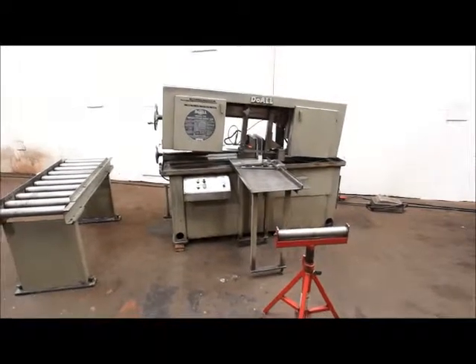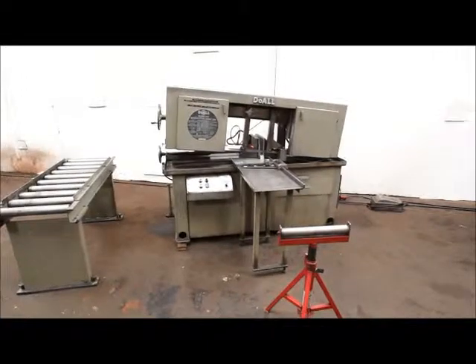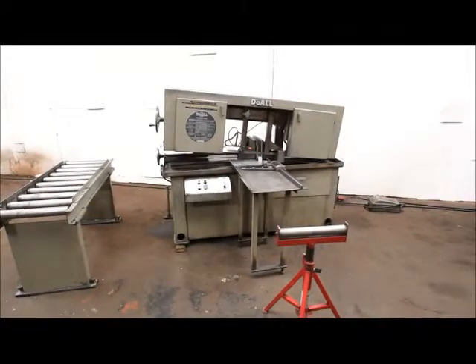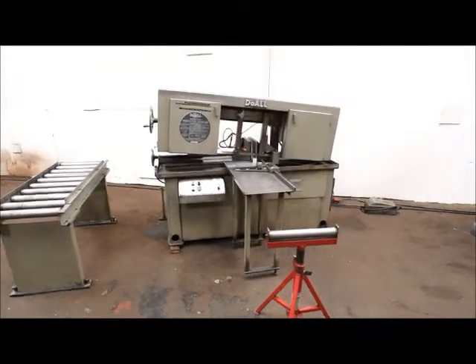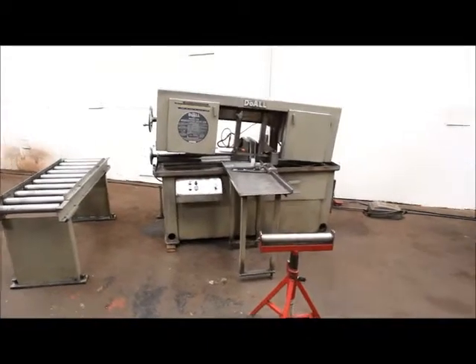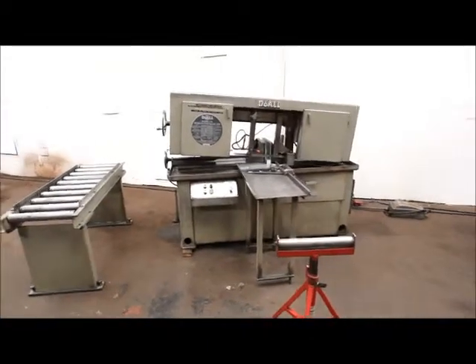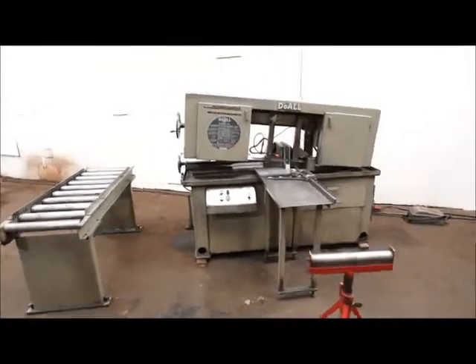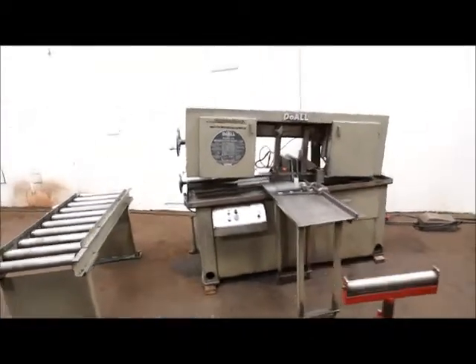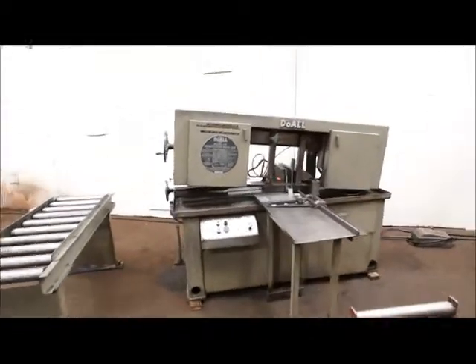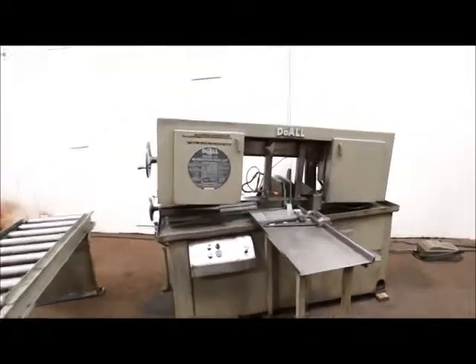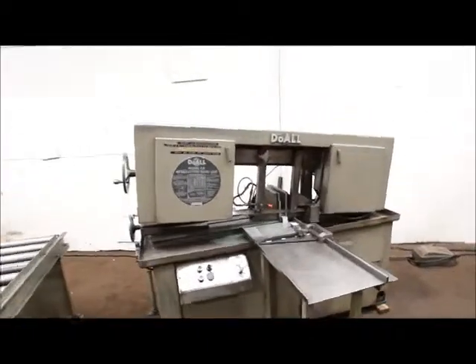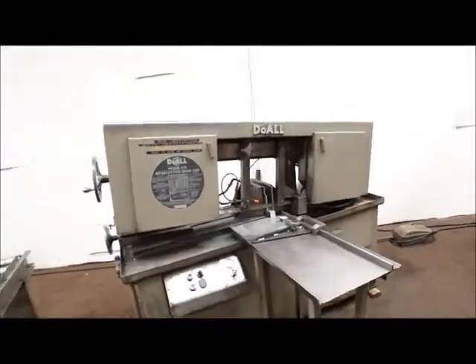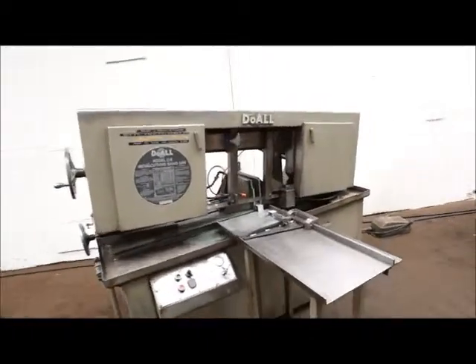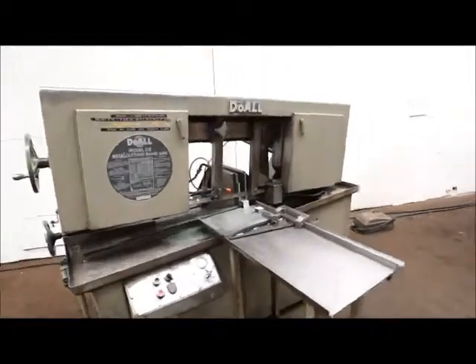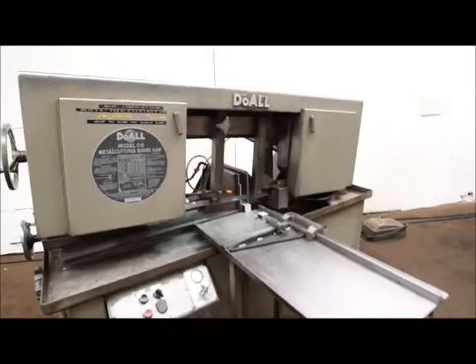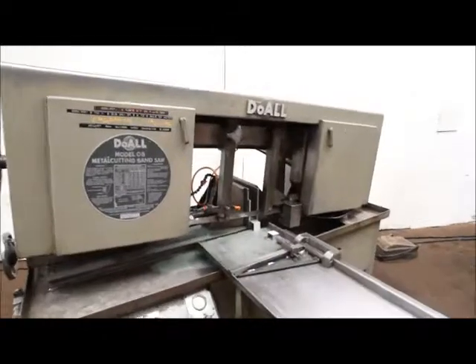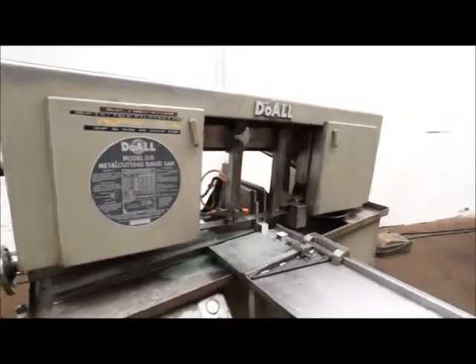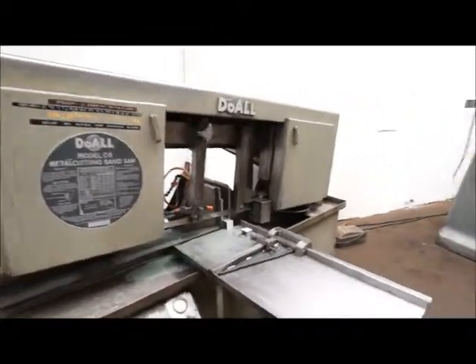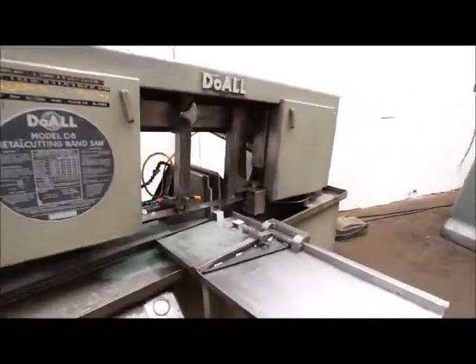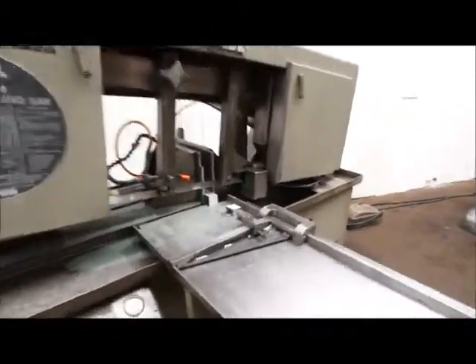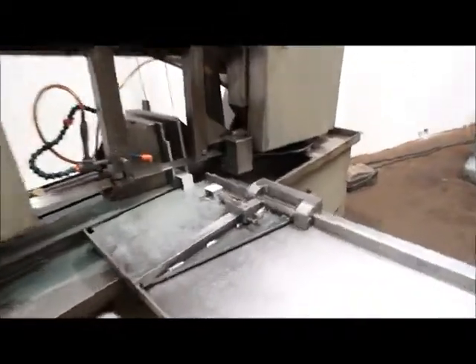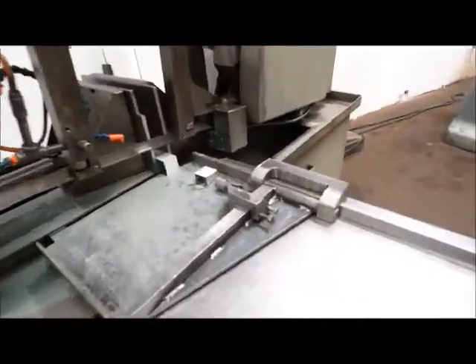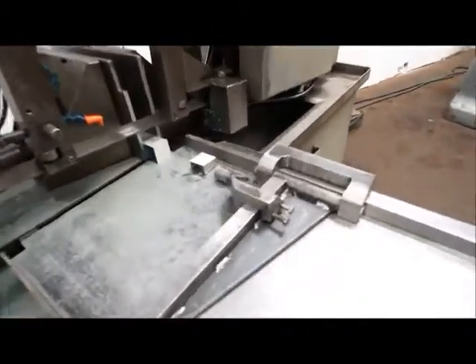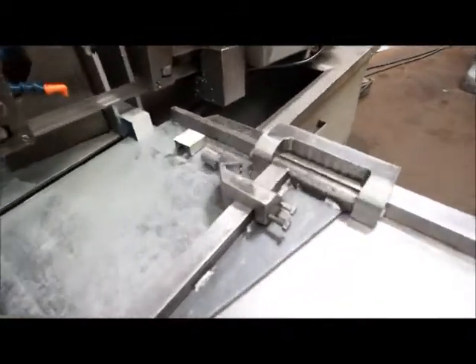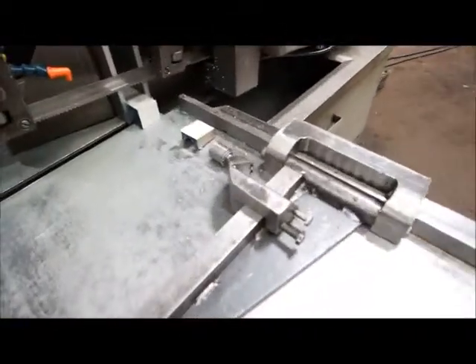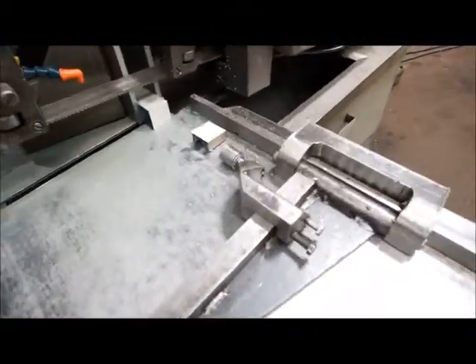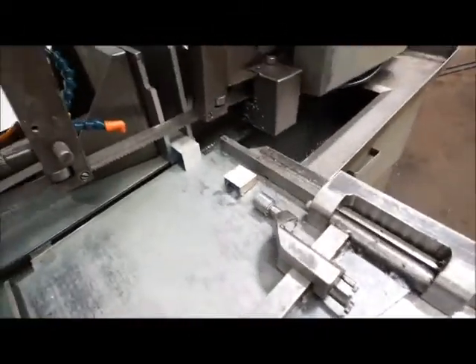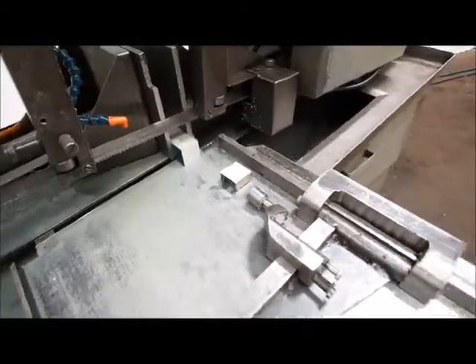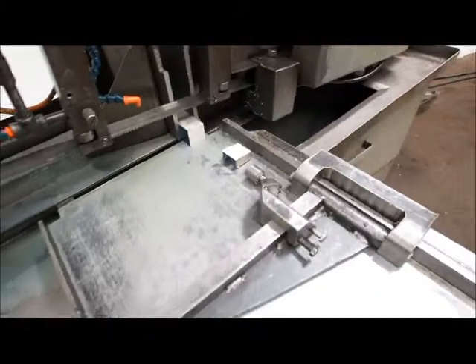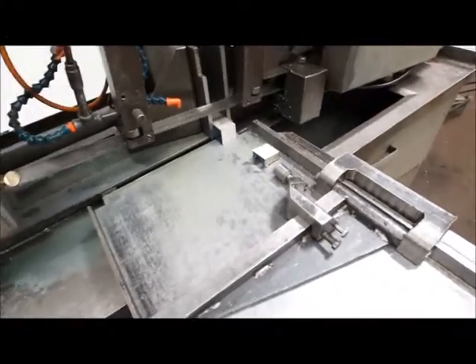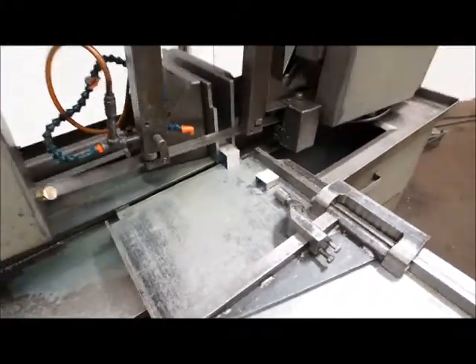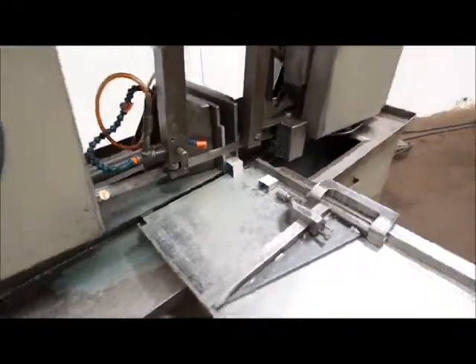We got a dual C8 horizontal band saw. Looks like a one inch blade. There's a little stop here for cutting. We've made one cut already — we're going to show you another one.